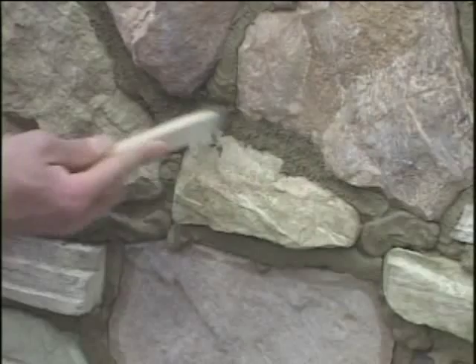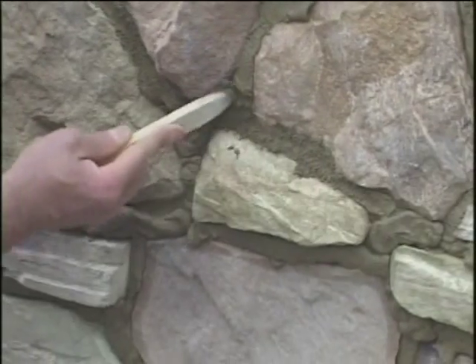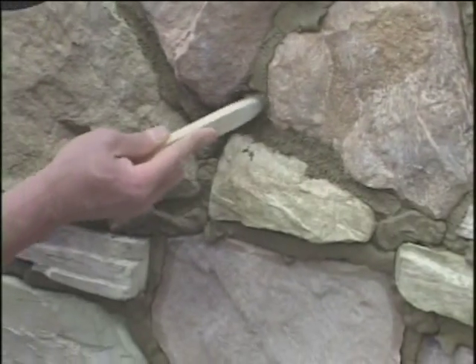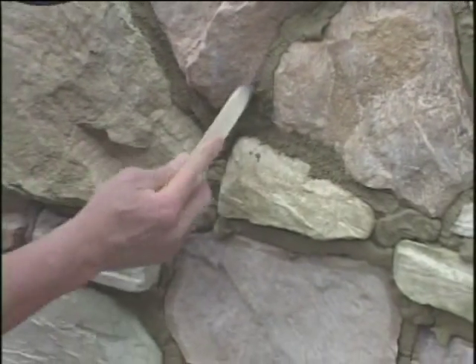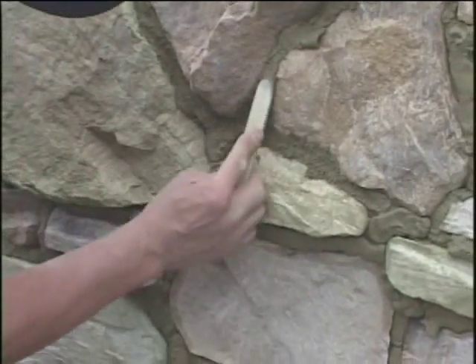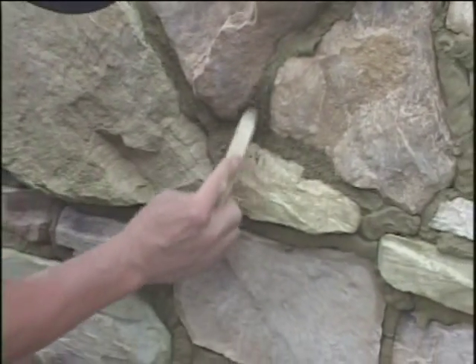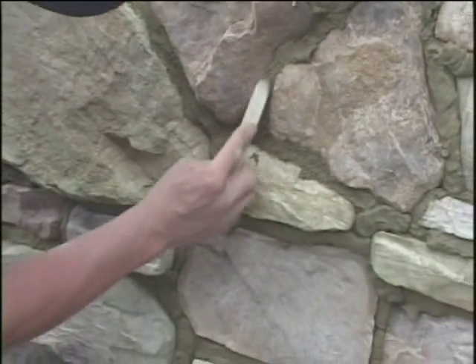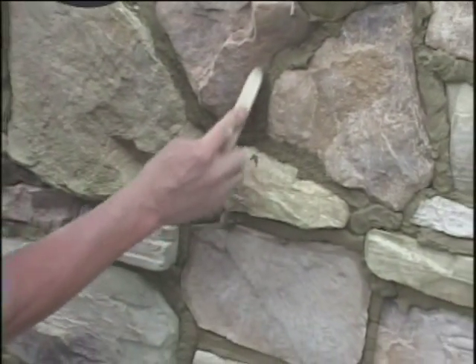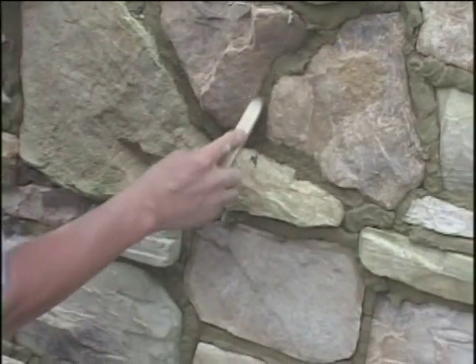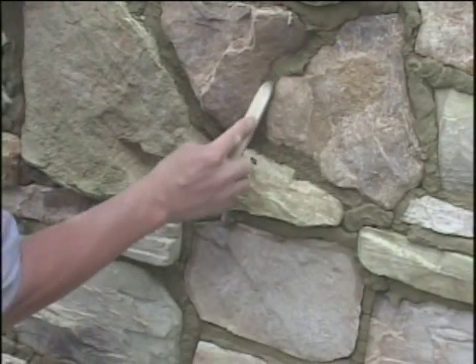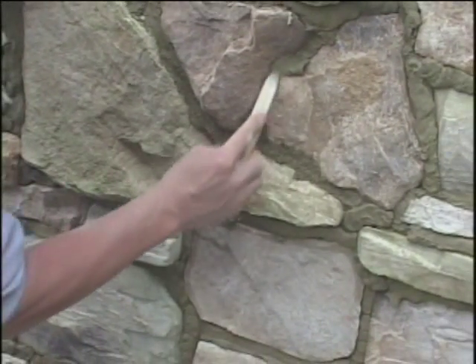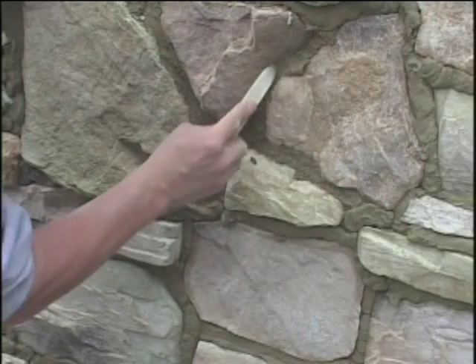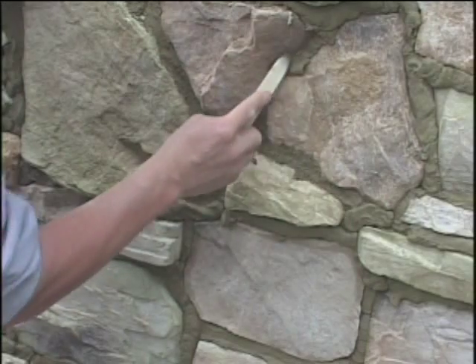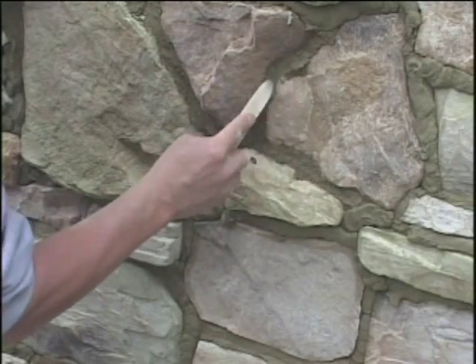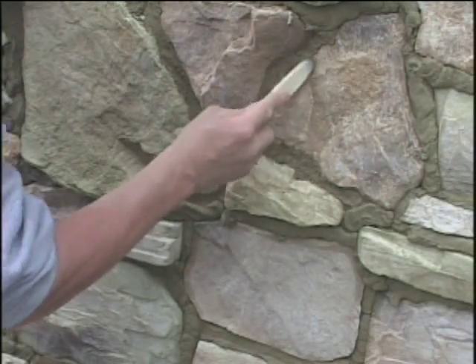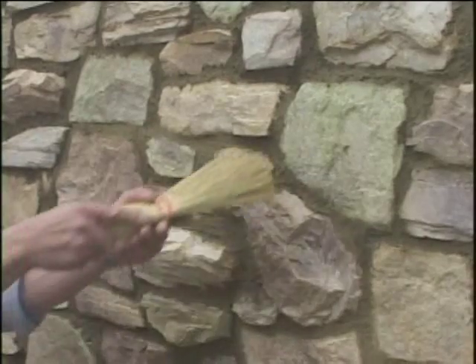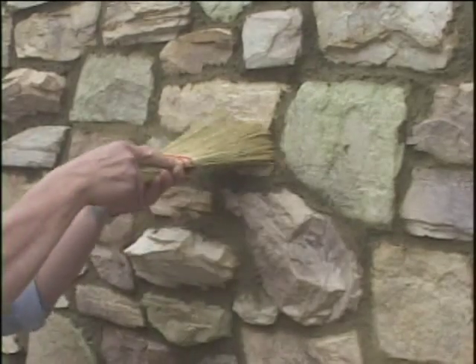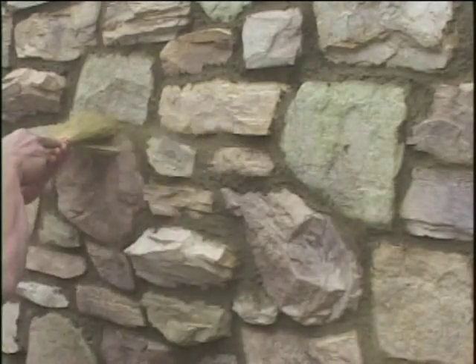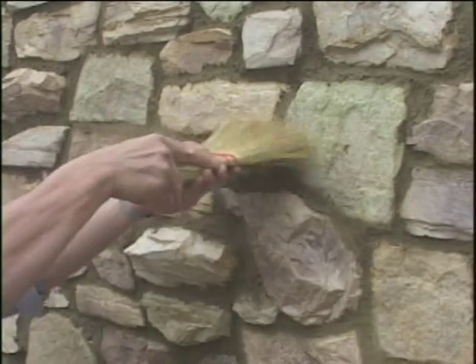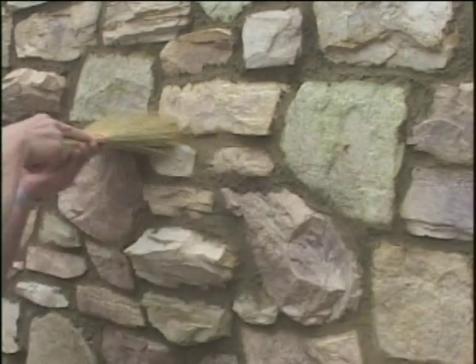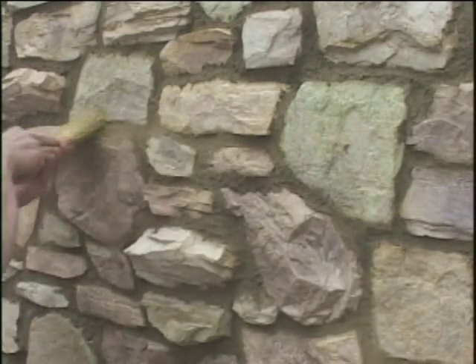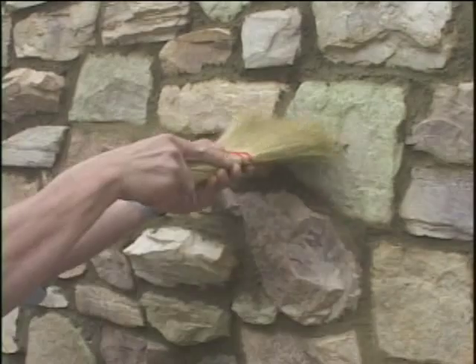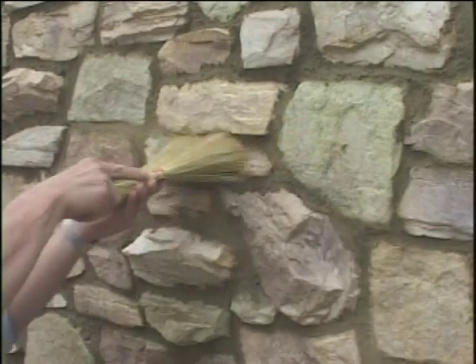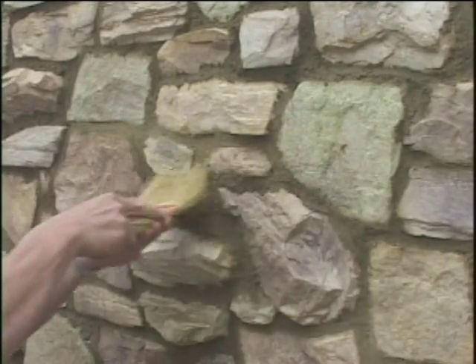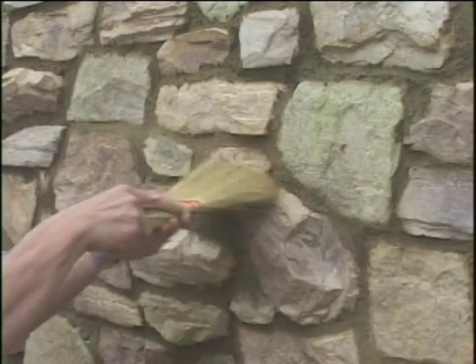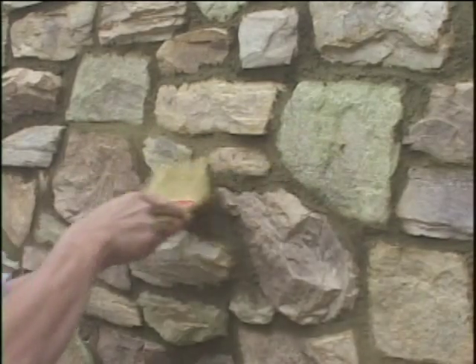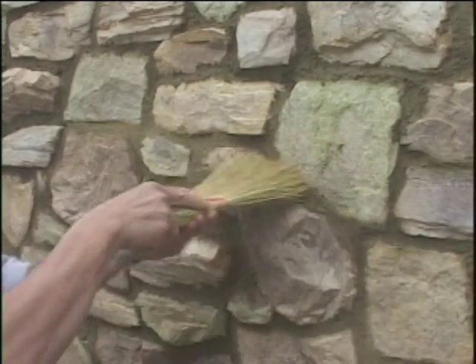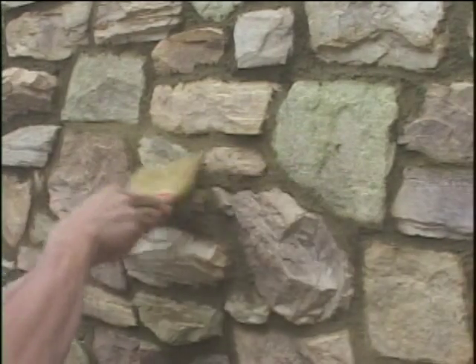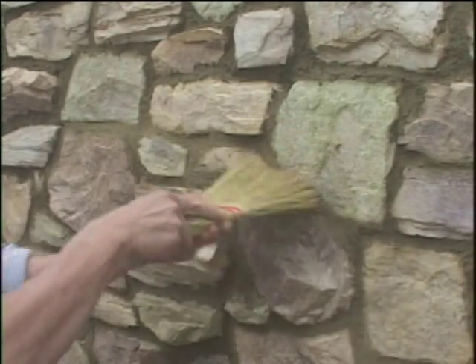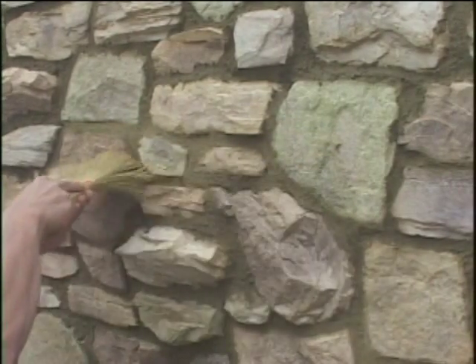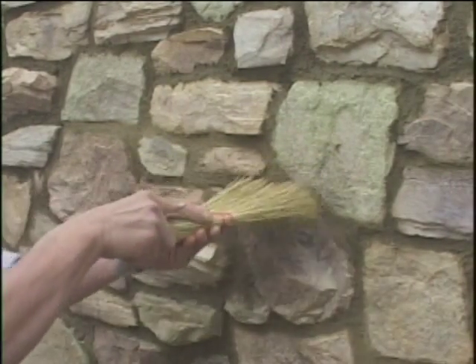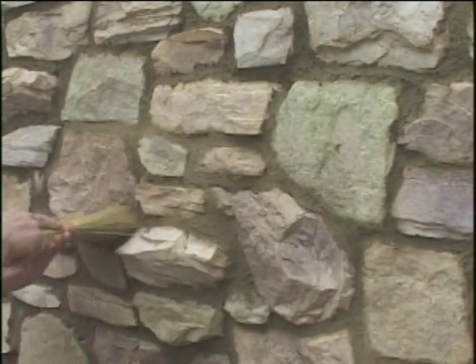Use a wooden or metal striking tool to rake out excess mortar to the desired depth, while at the same time forcing mortar into the joints to seal the stone edges. Use a whisk broom to smooth and clean away loose mortar from the joints and stone face.